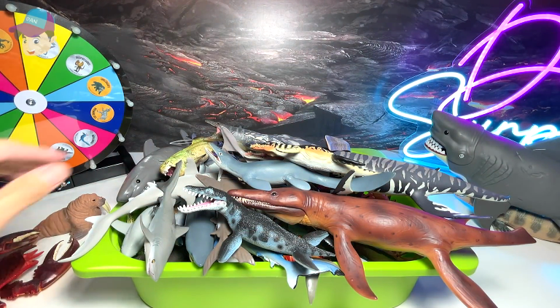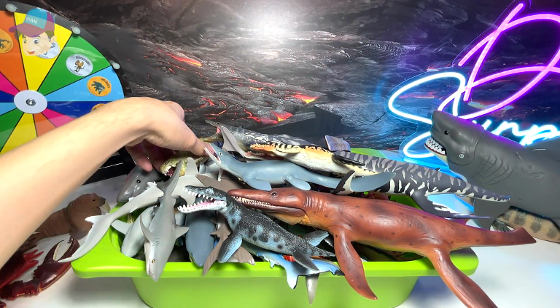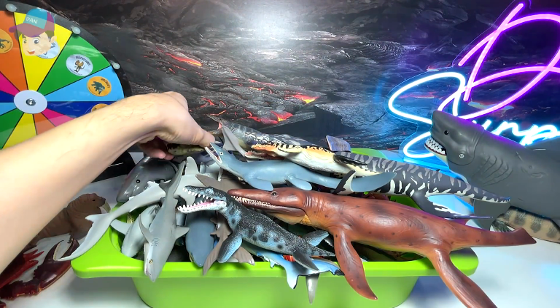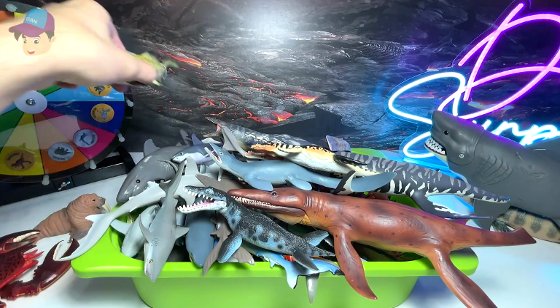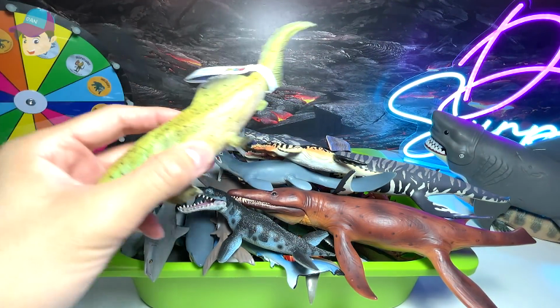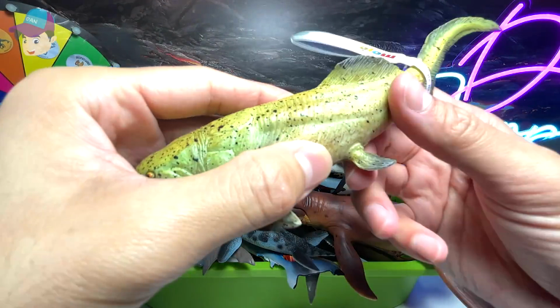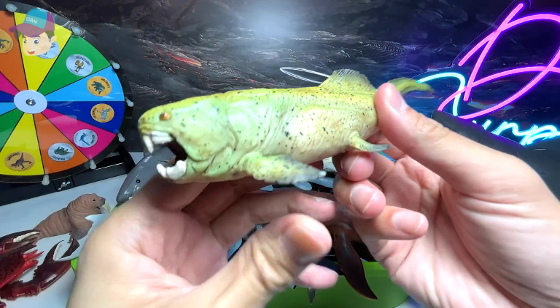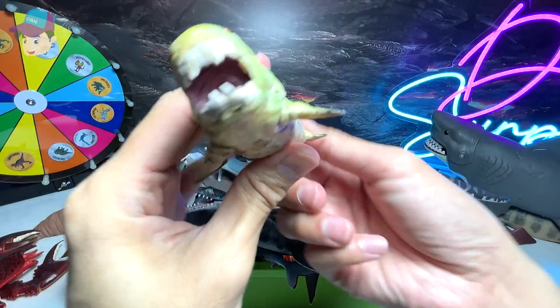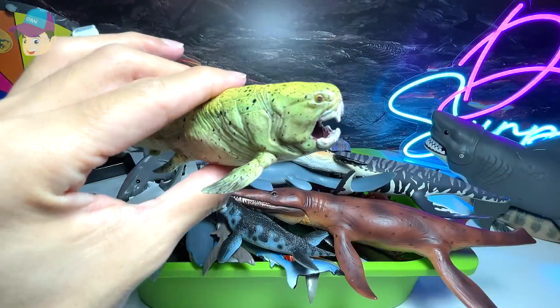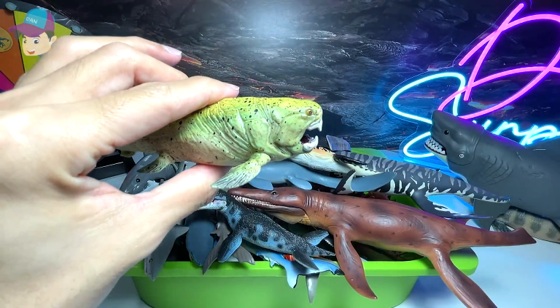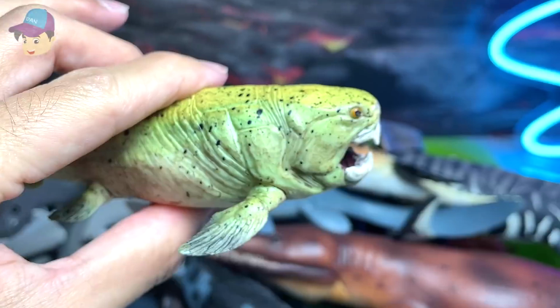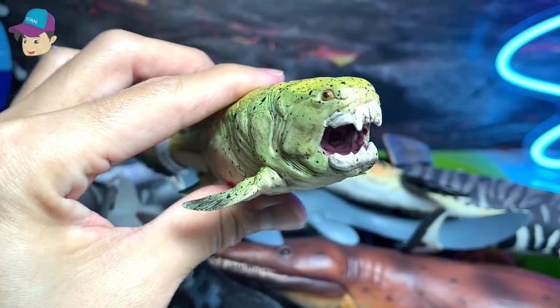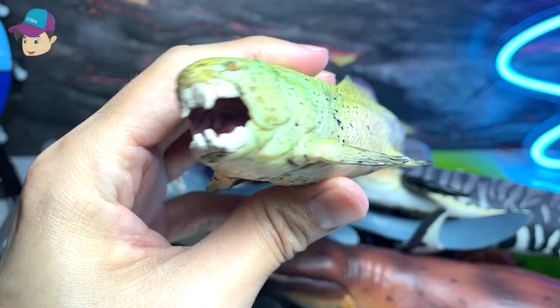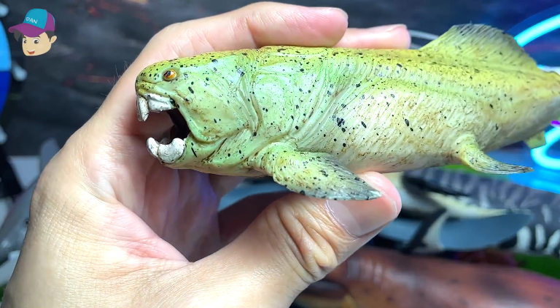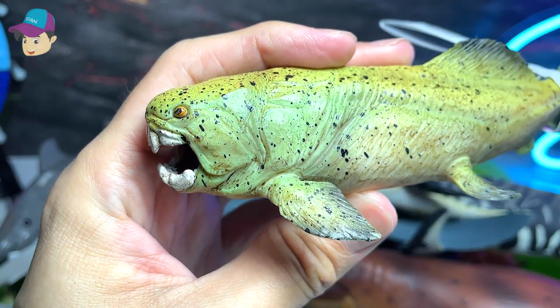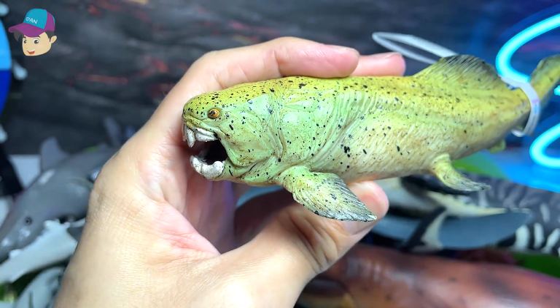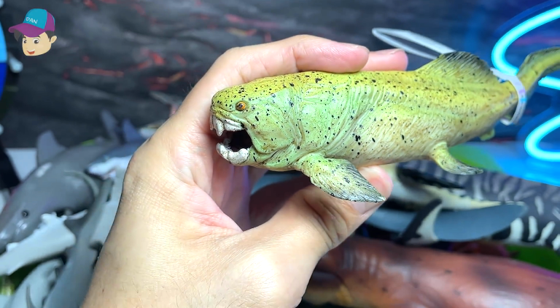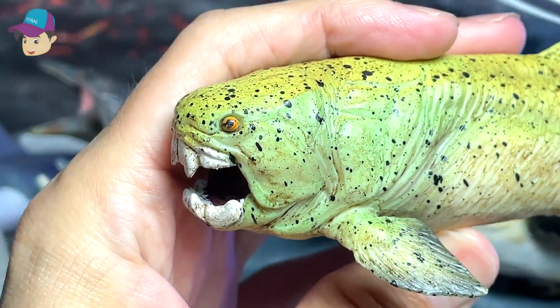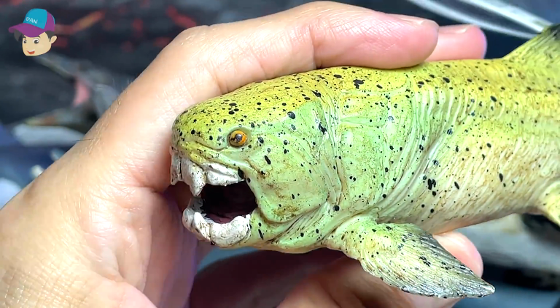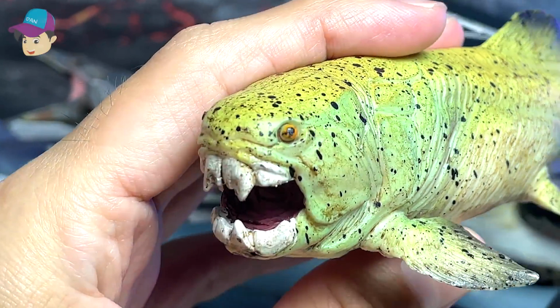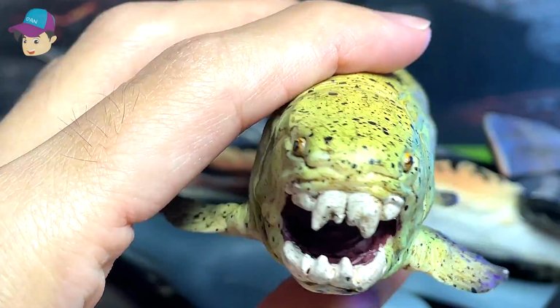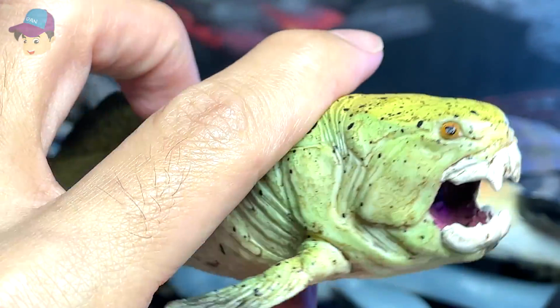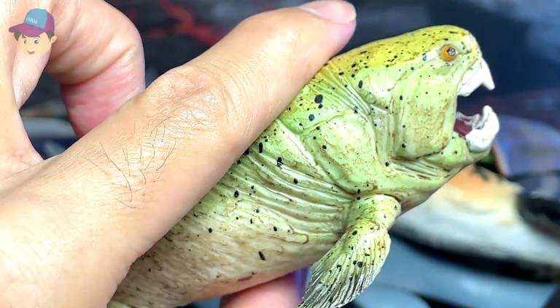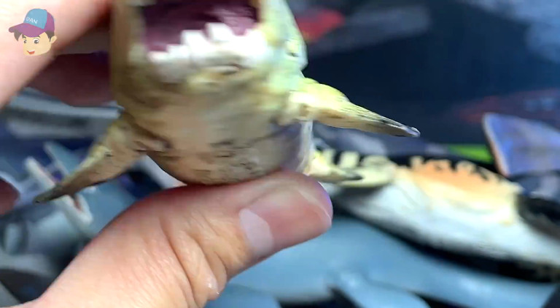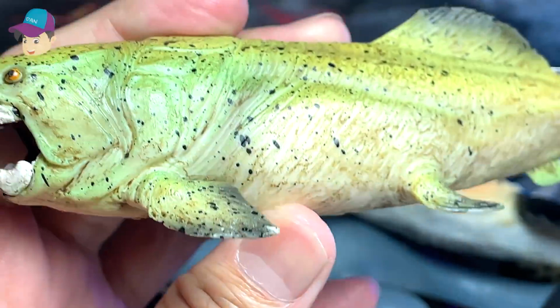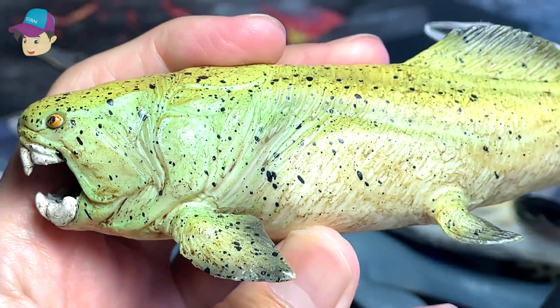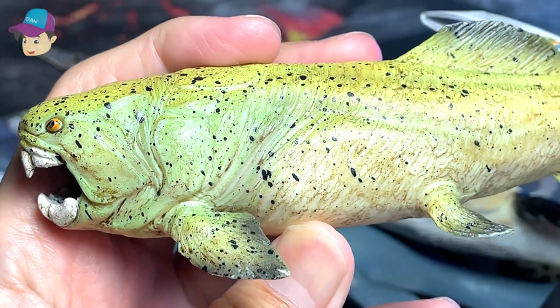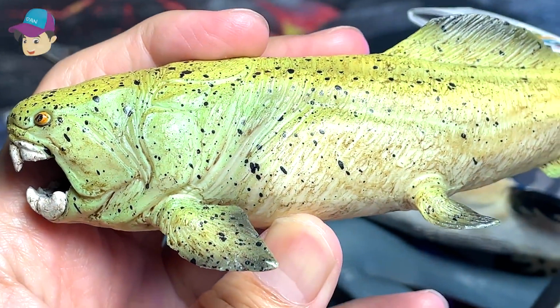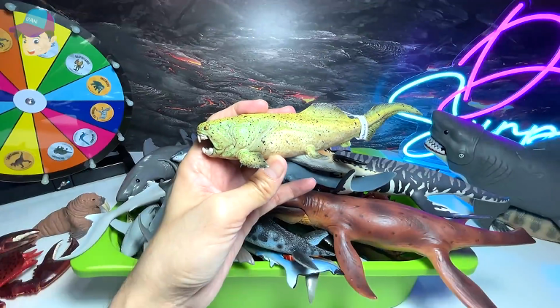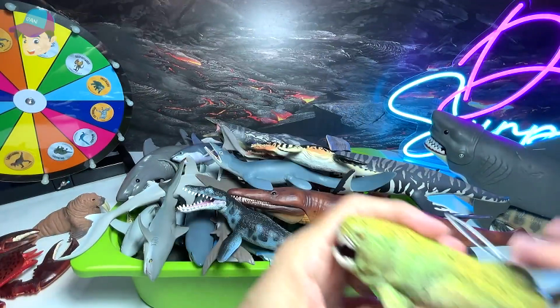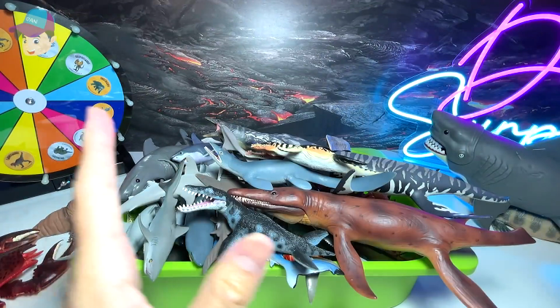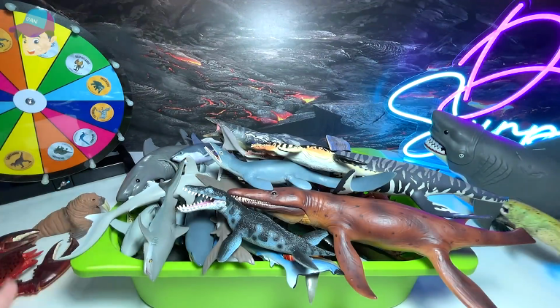Let's take a look at another prehistoric animal. This is actually known as a Dunkleosteus. It is an armored fish — the entire body is like covered with armor. Really, really awesome.